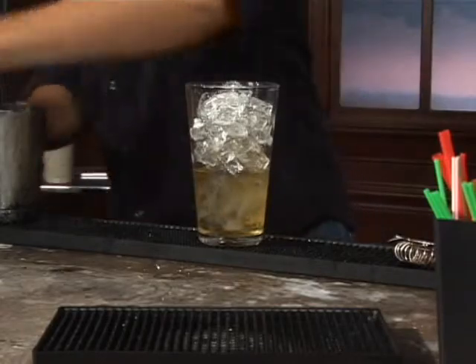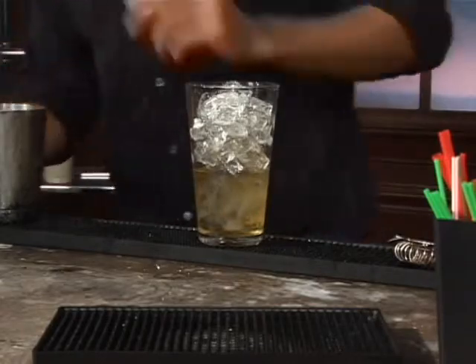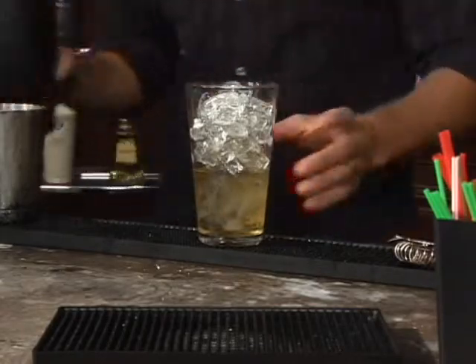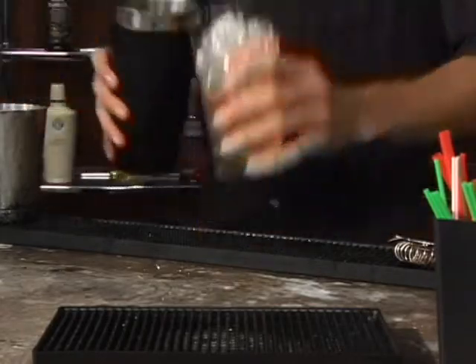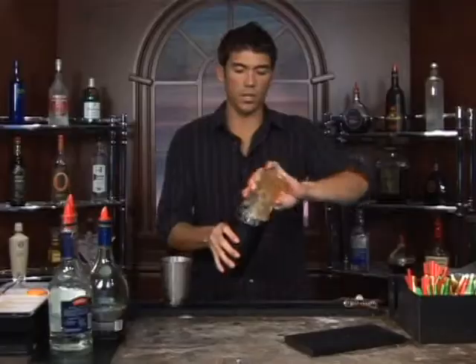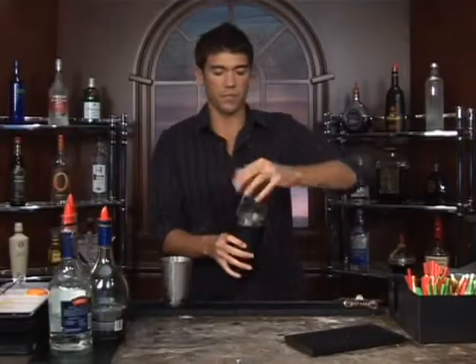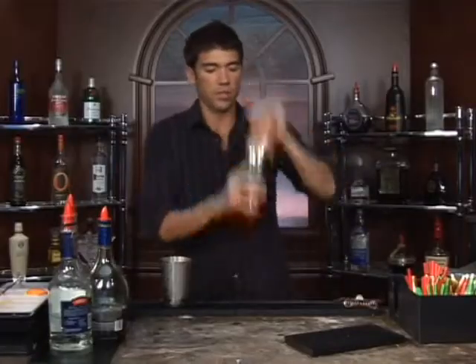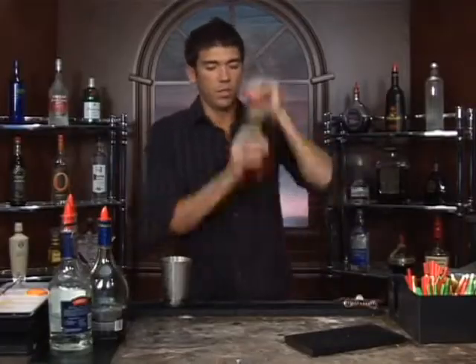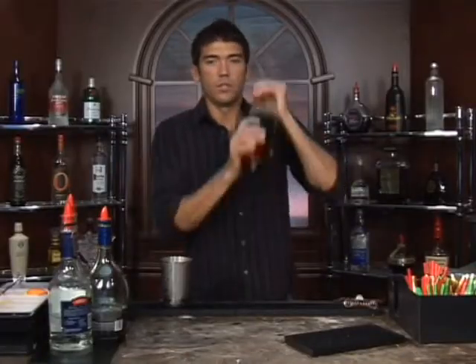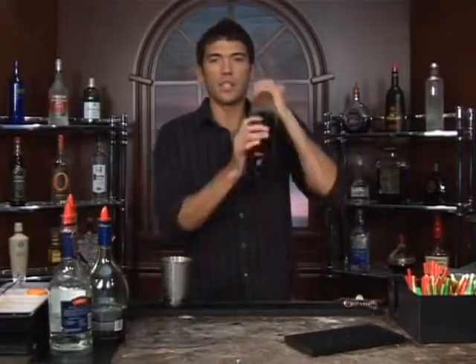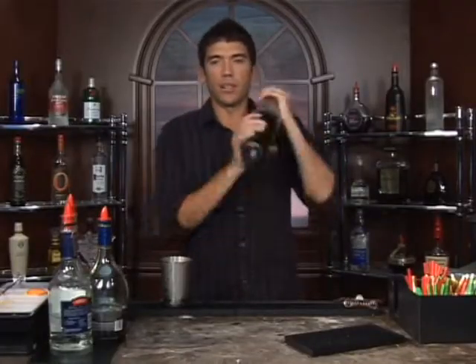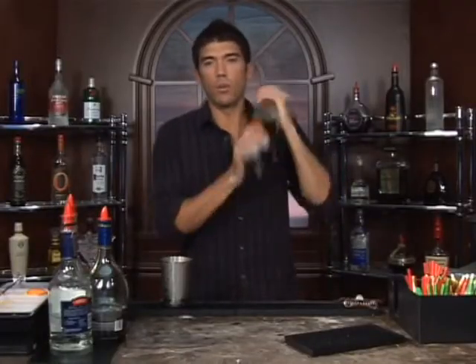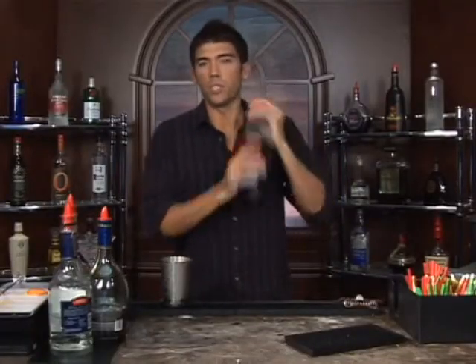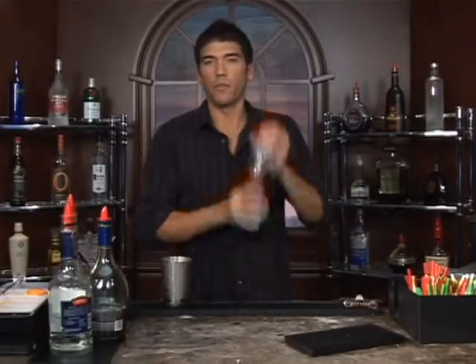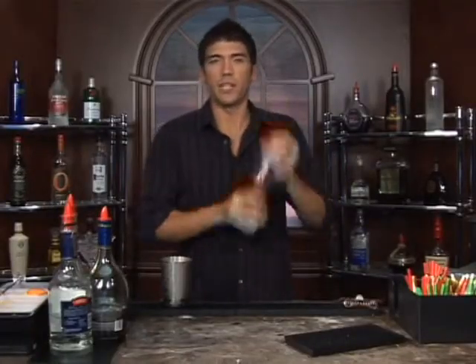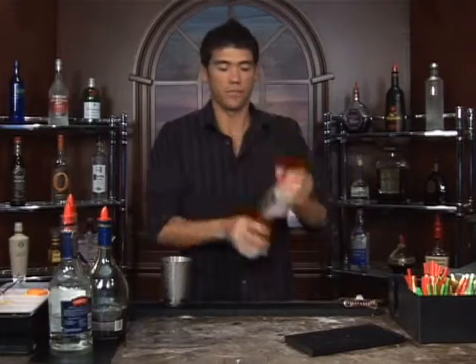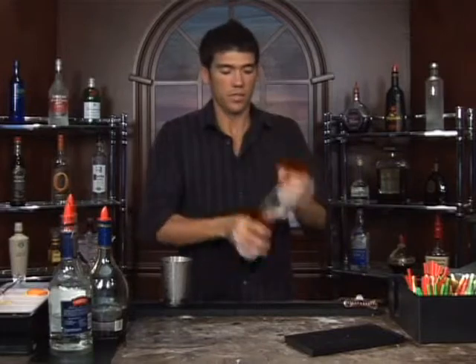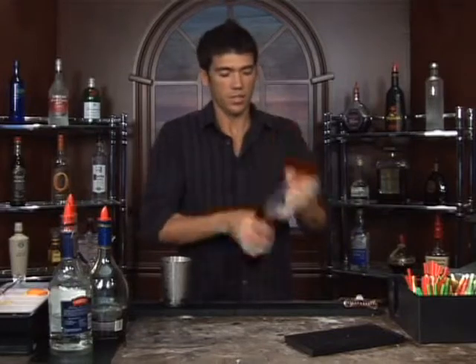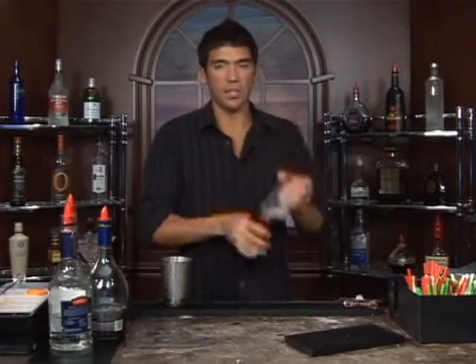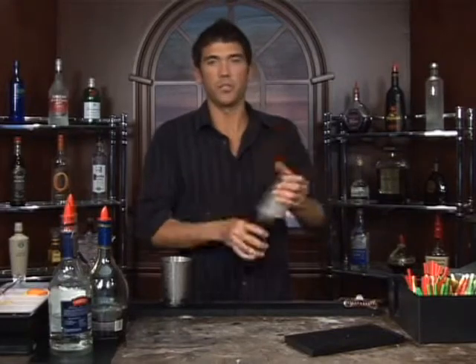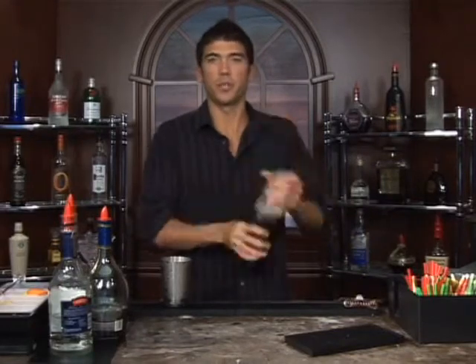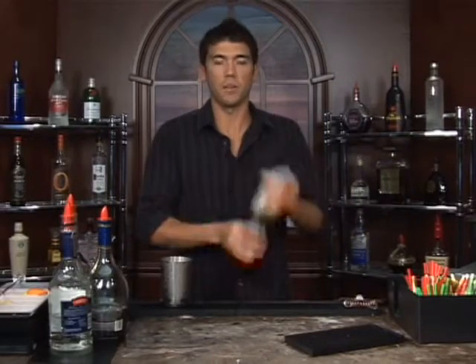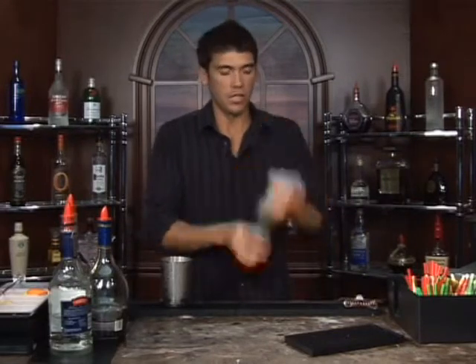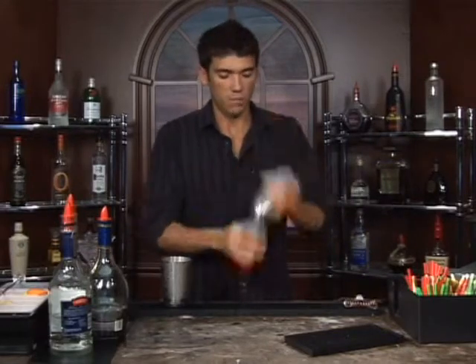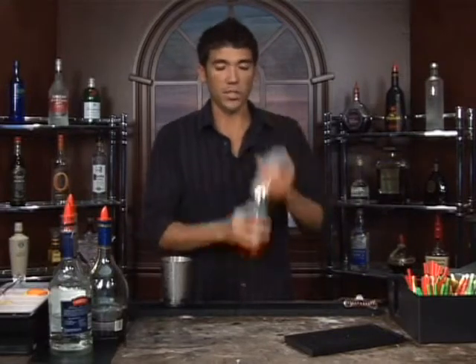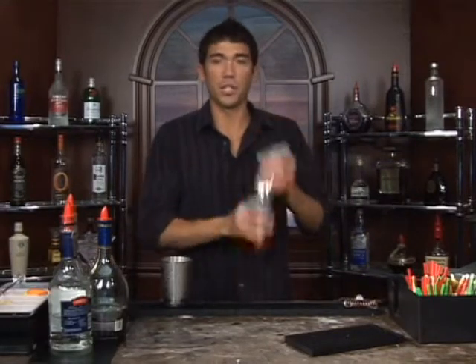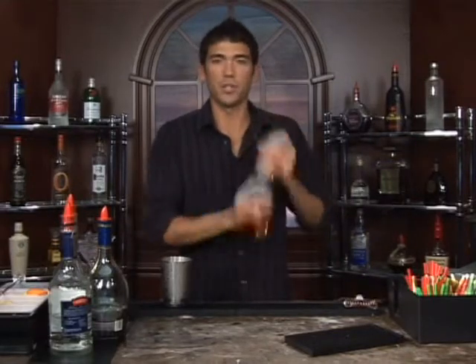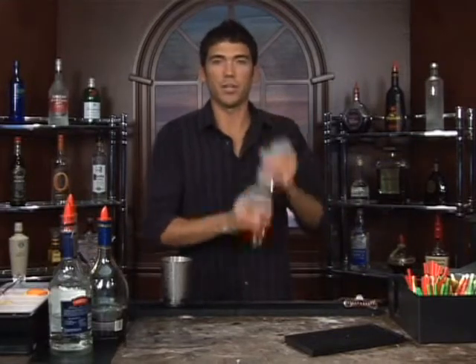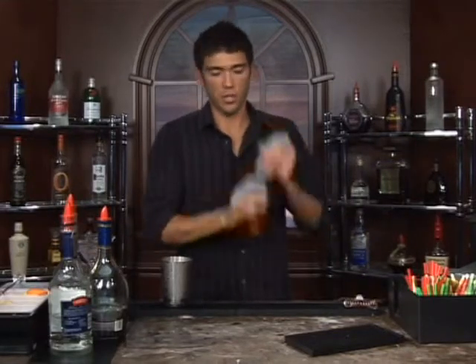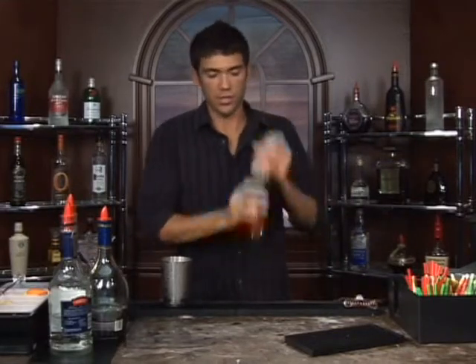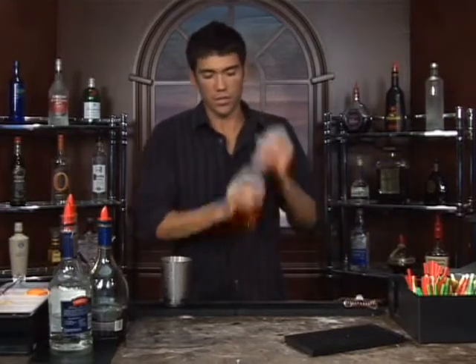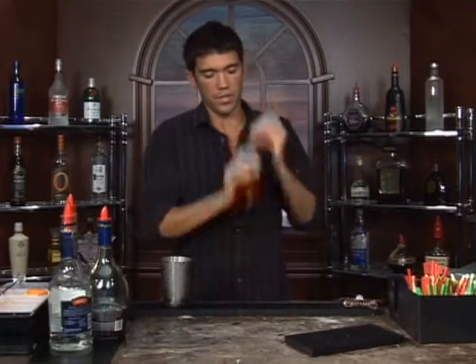Let's shake that up real well. Get it nice and cold as you would for any cocktail that you're serving up. We also want to make sure this powdered sugar gets dissolved in there.